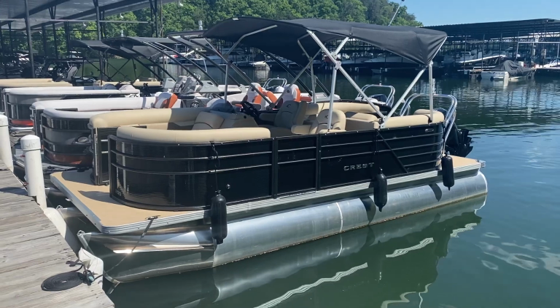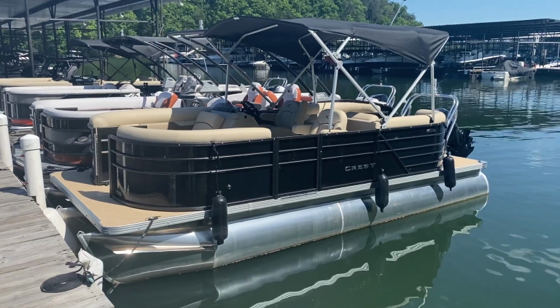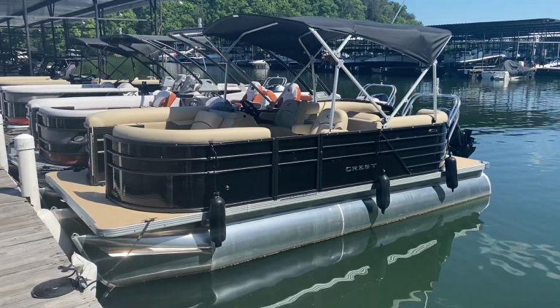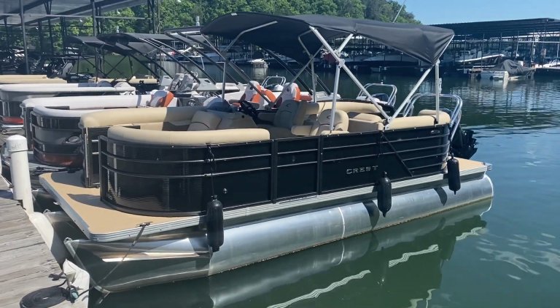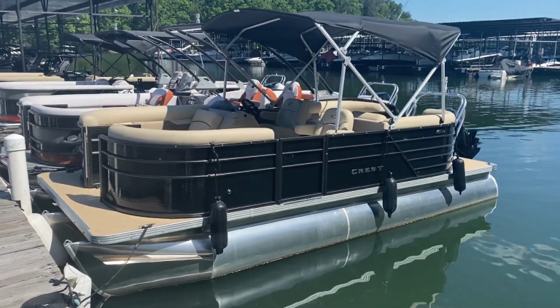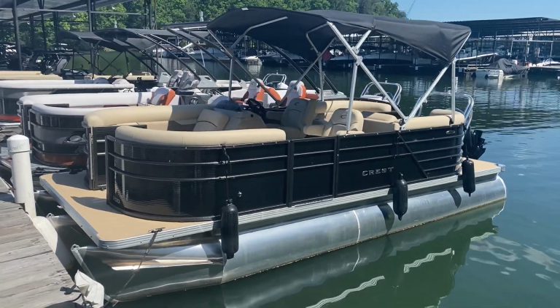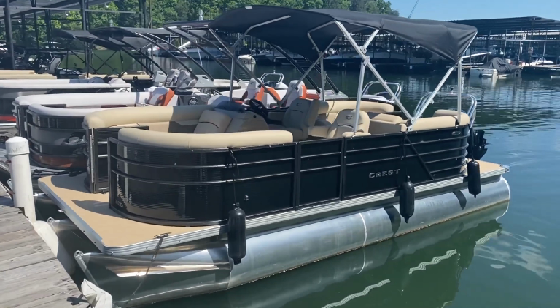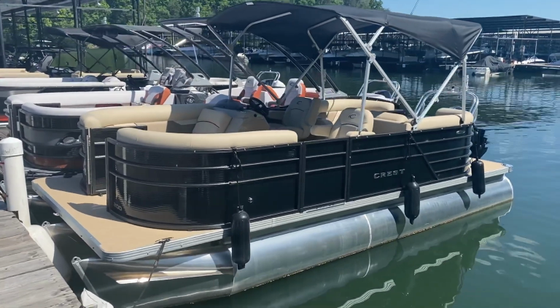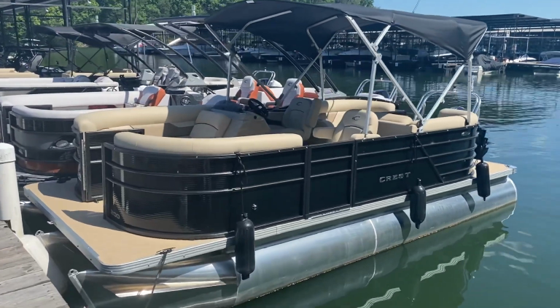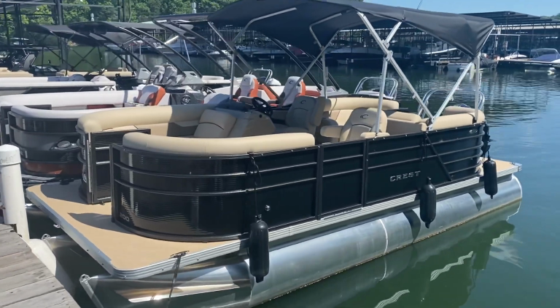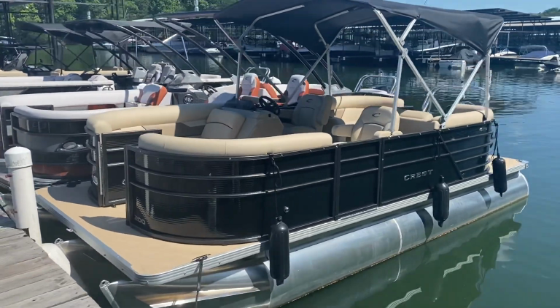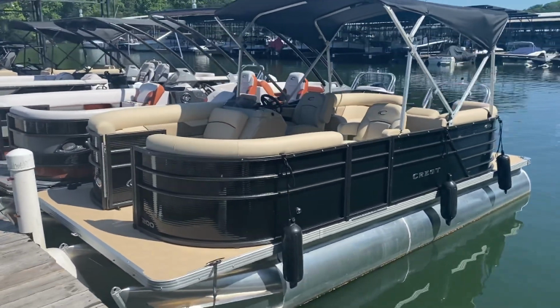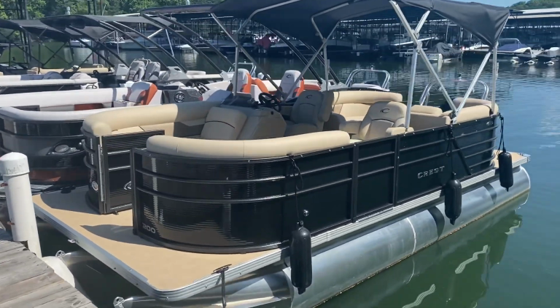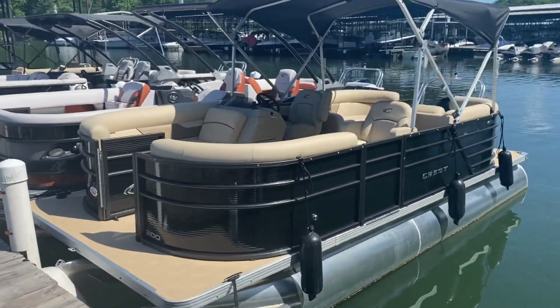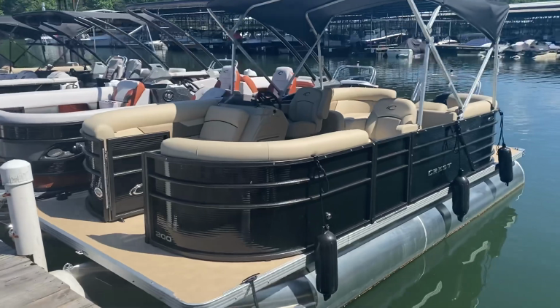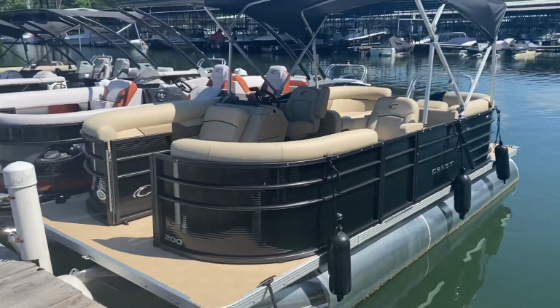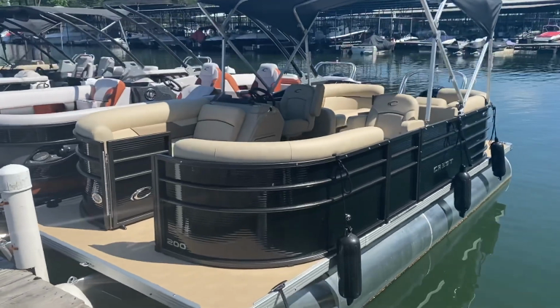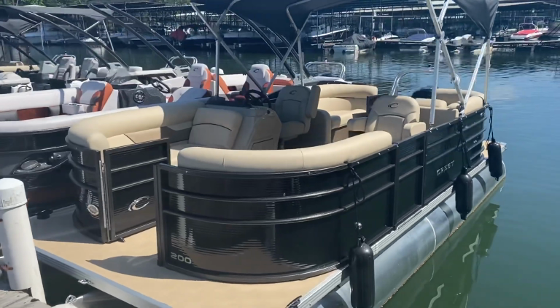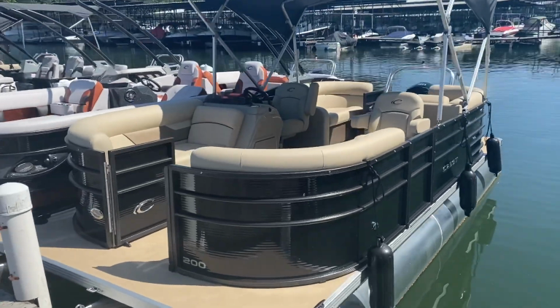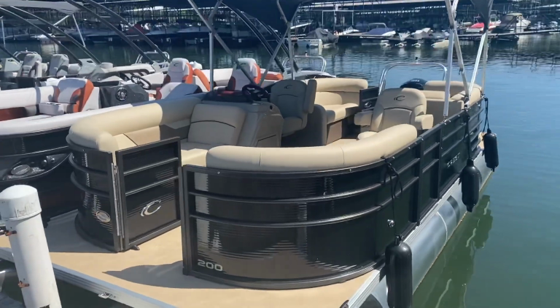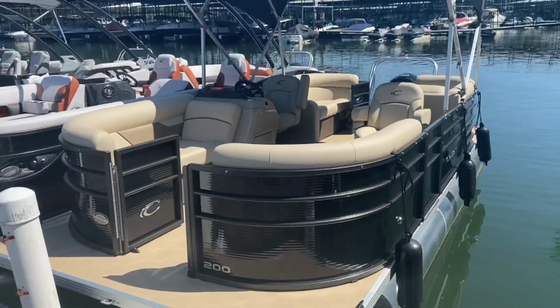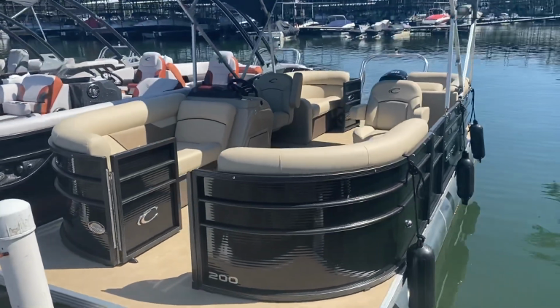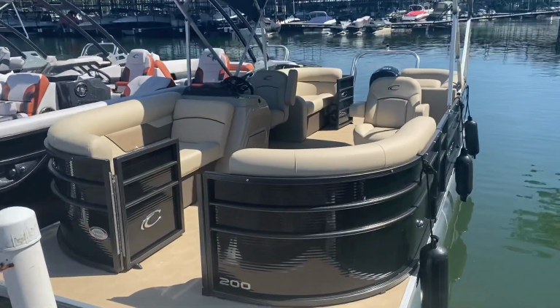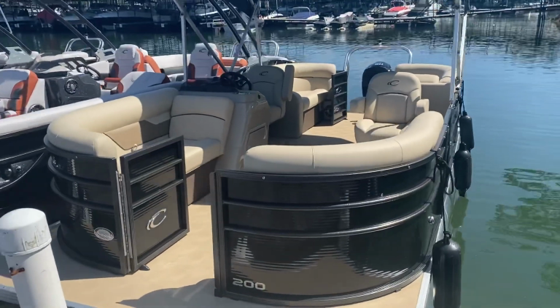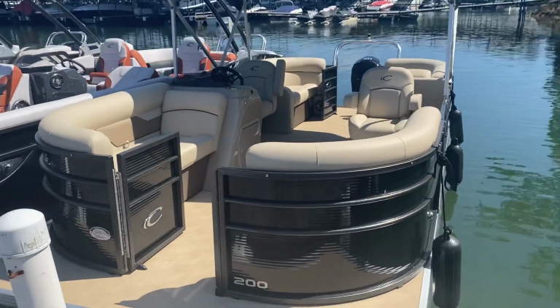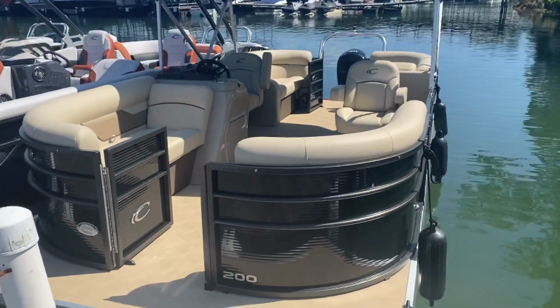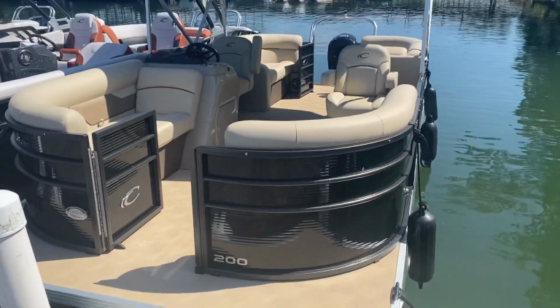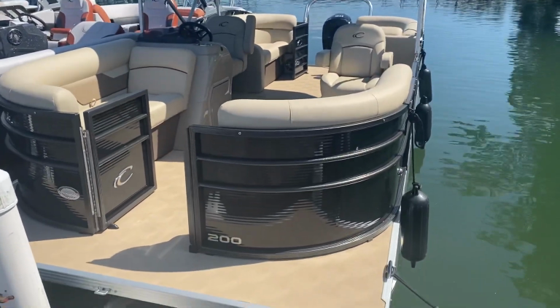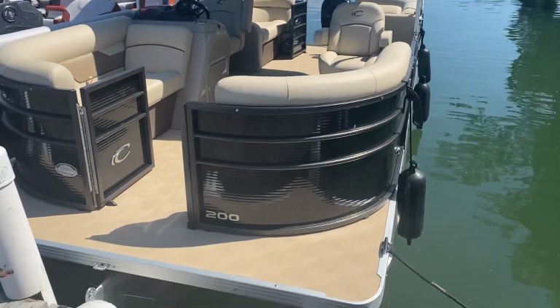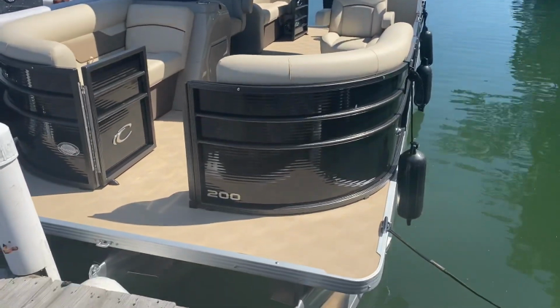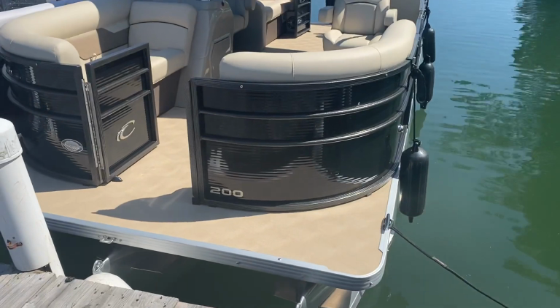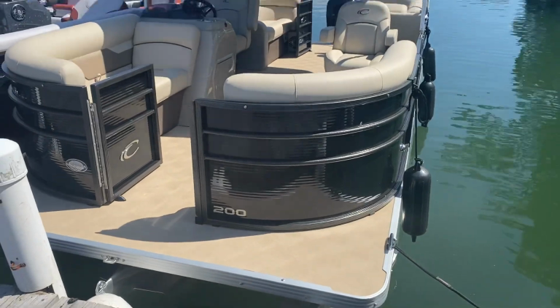Ladies and gentlemen, welcome to MarineMax Incoming, Georgia. I'm Alex and I would like to introduce you to our brand new 2020 Crest 200 Tritune.